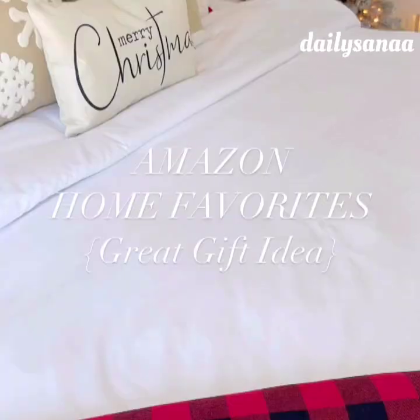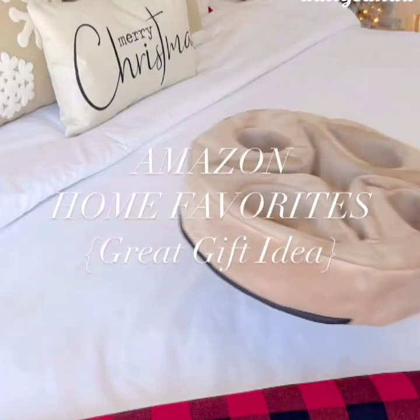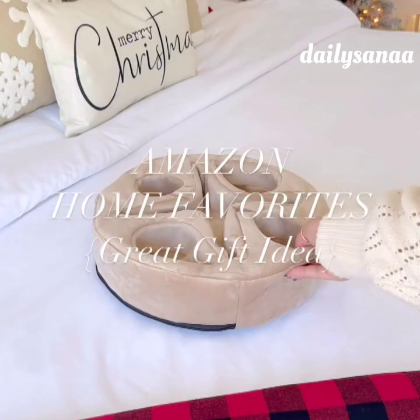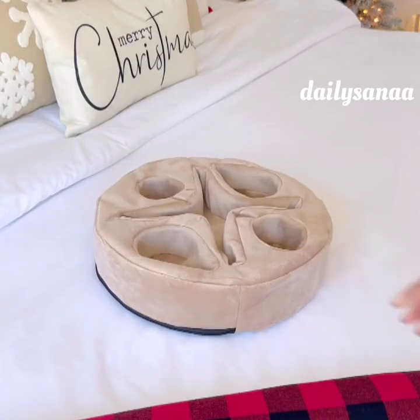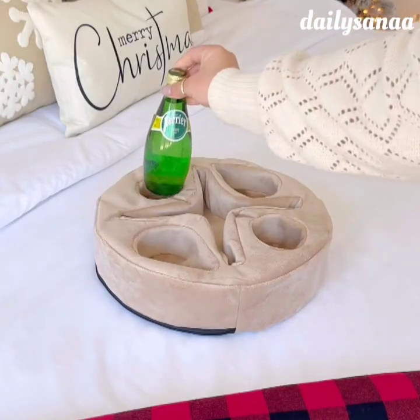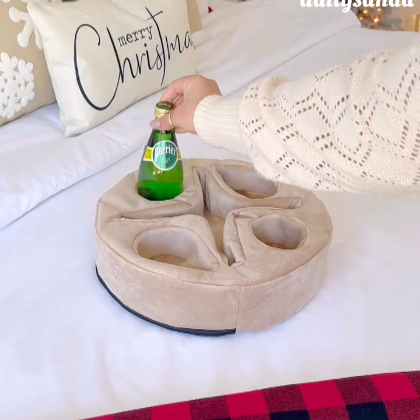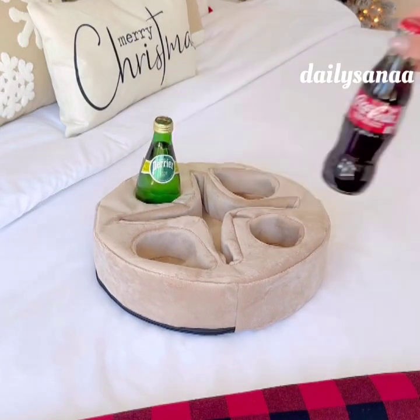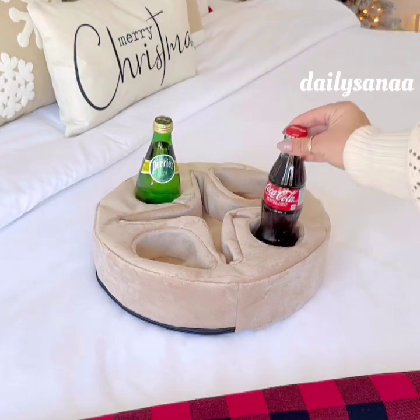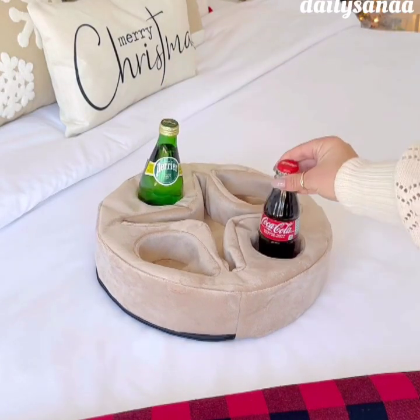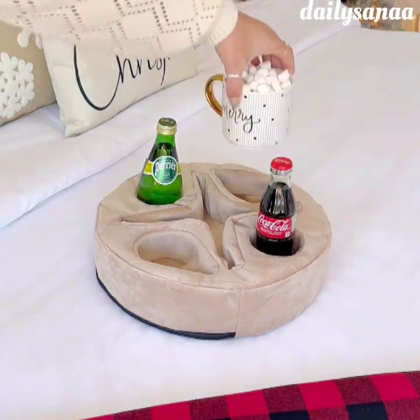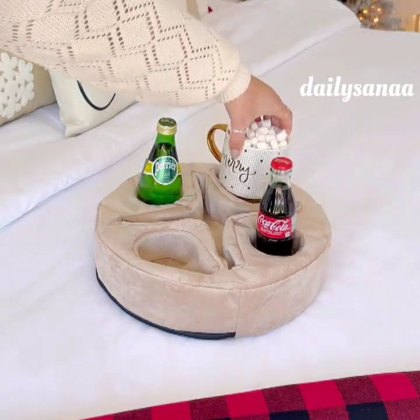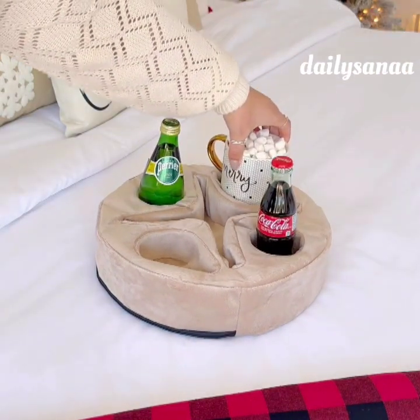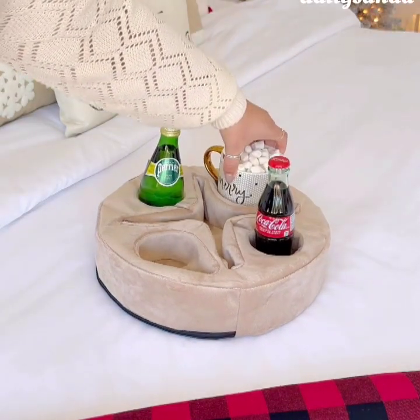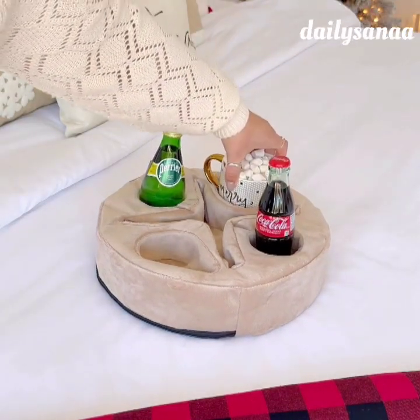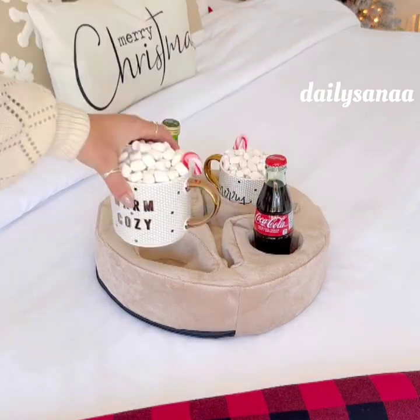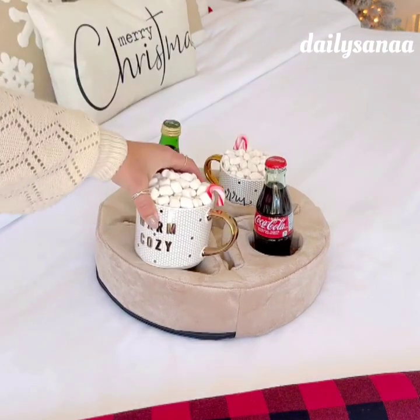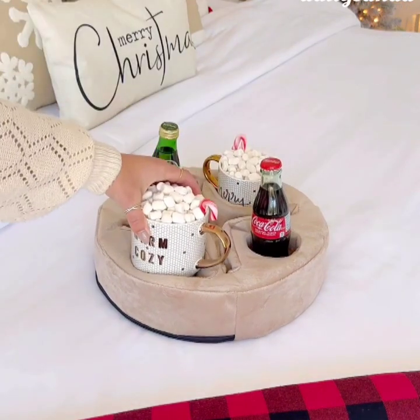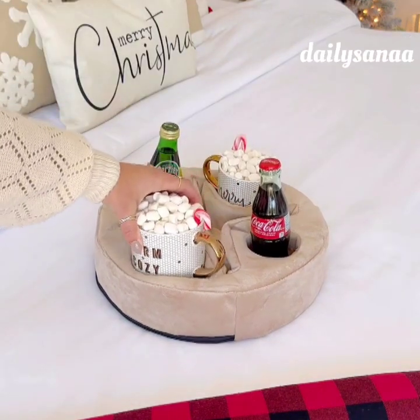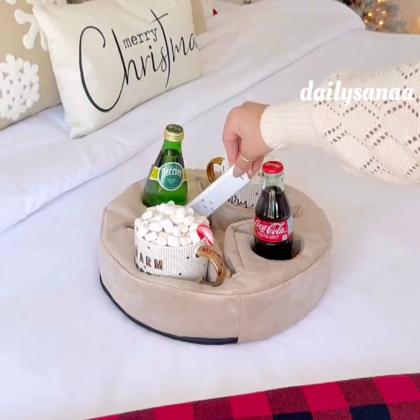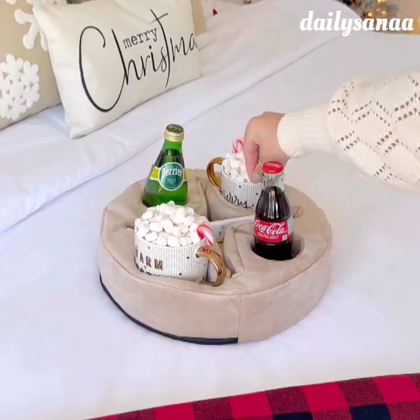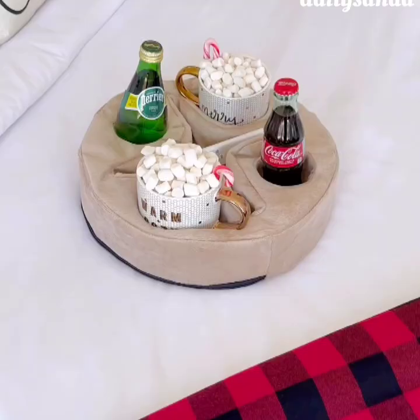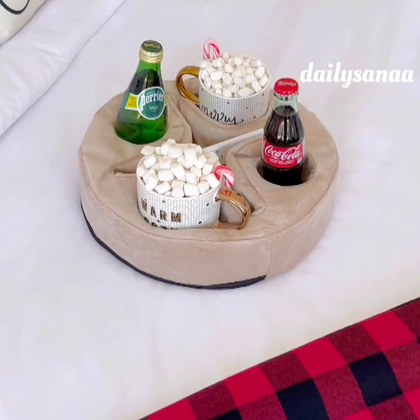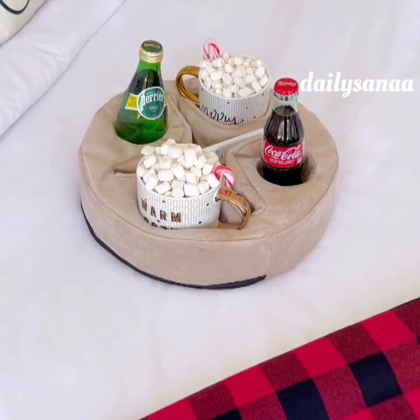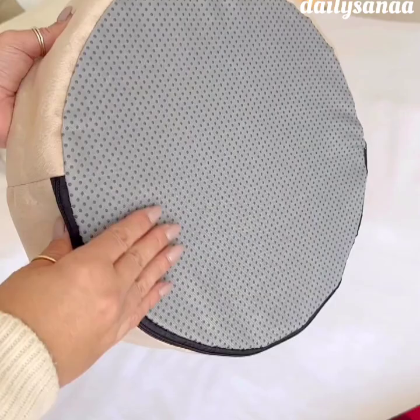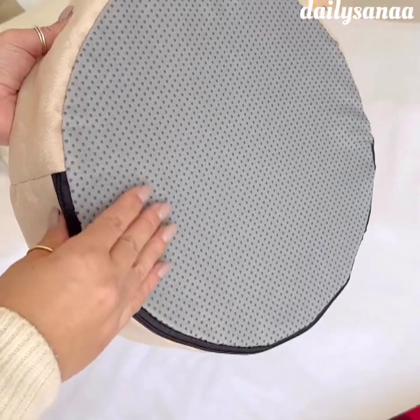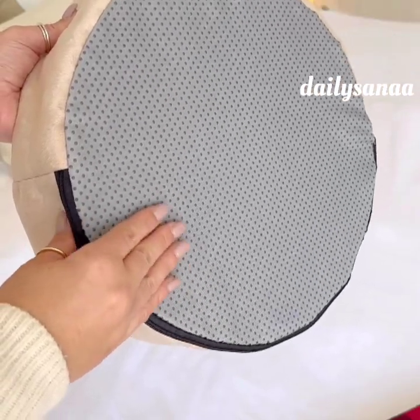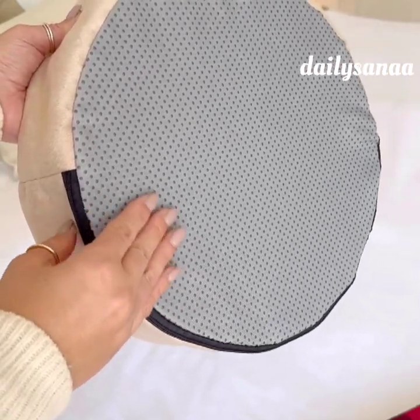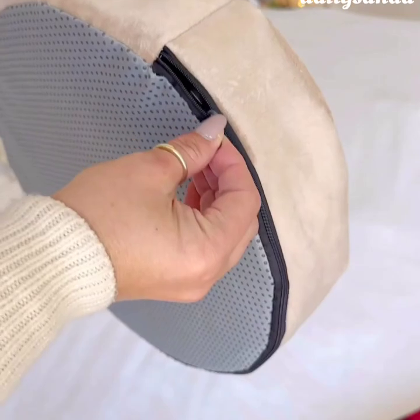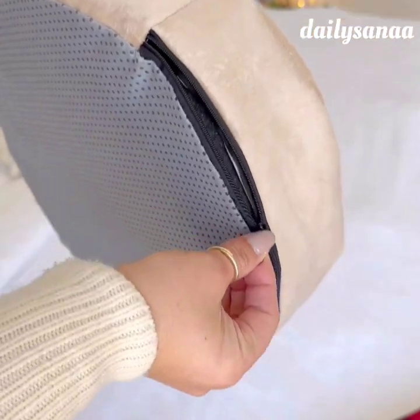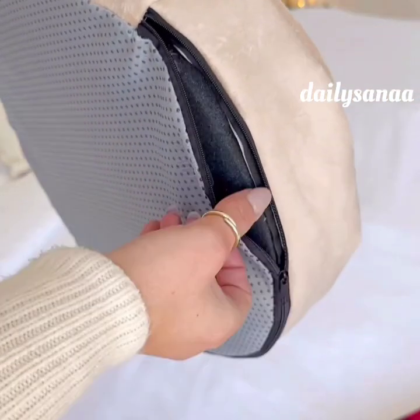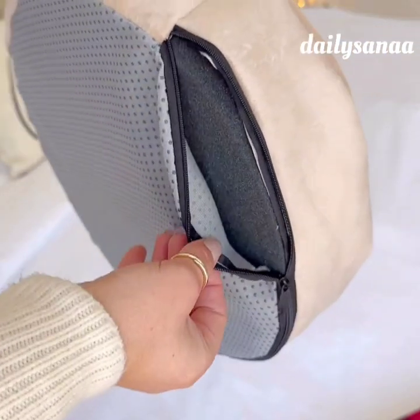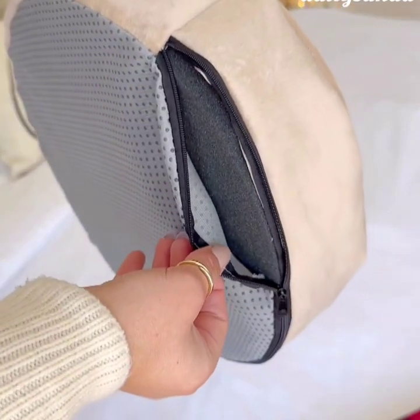This drink caddy has multiple compartments to hold up to four drinks and a plus-shaped center pocket for items like your phone, glasses, and remotes. It has a slippery bottom and the top comes off for easy washing.